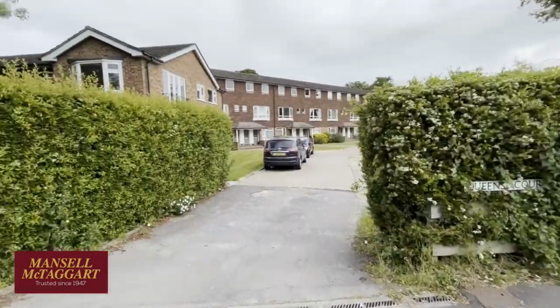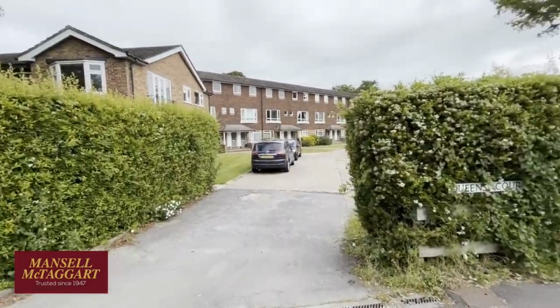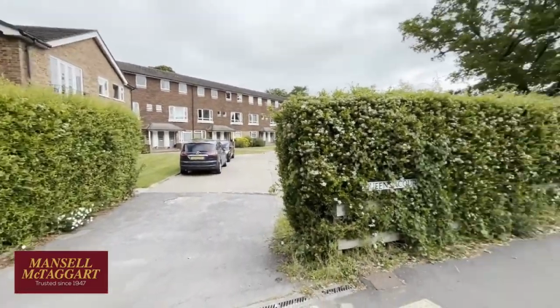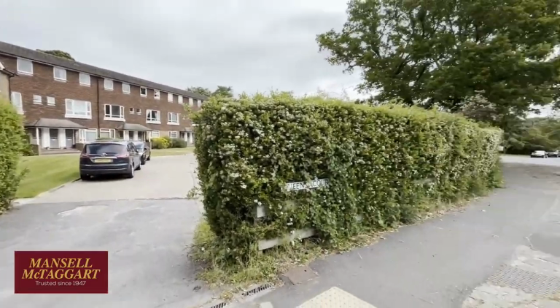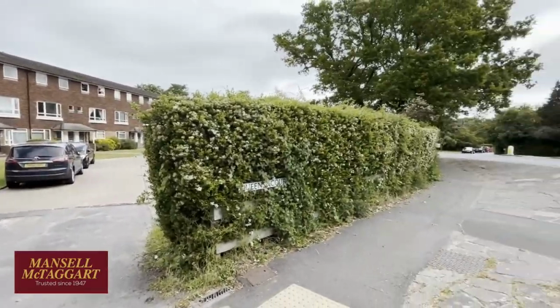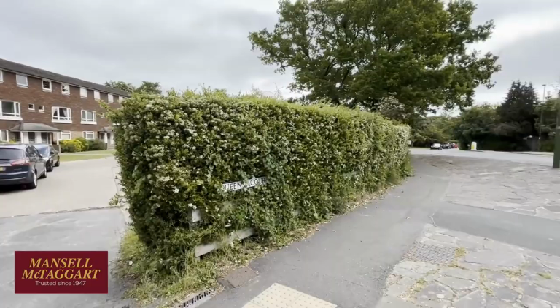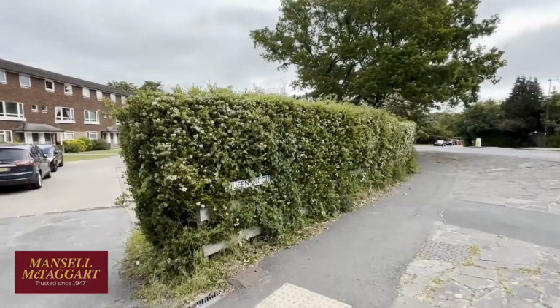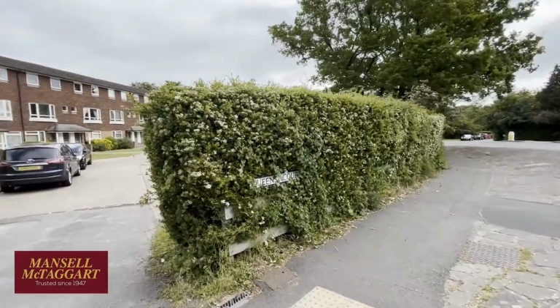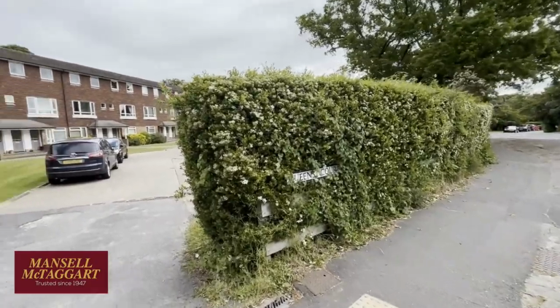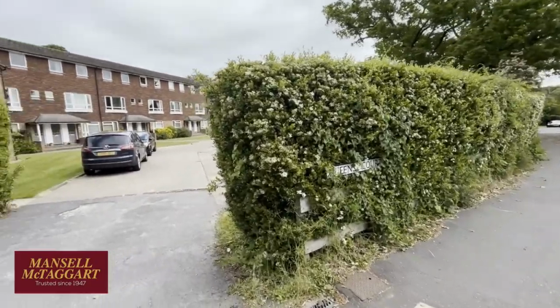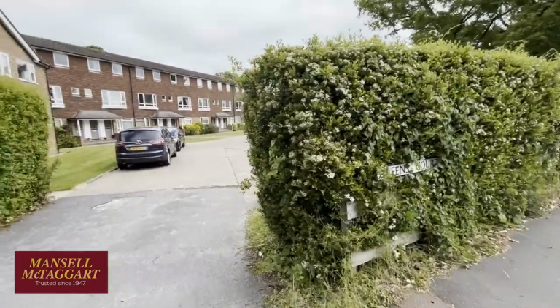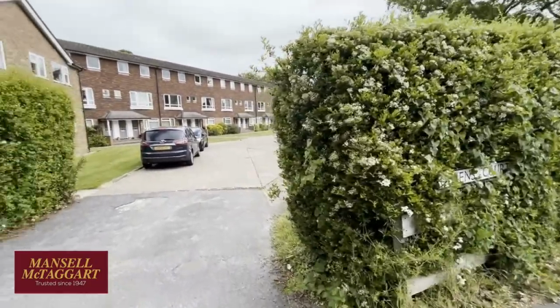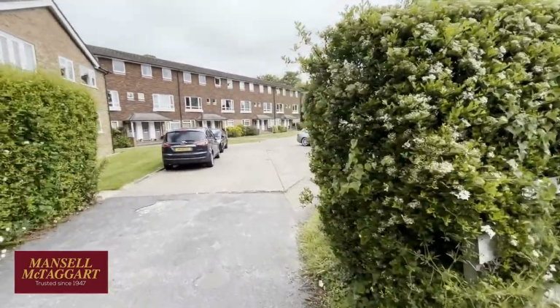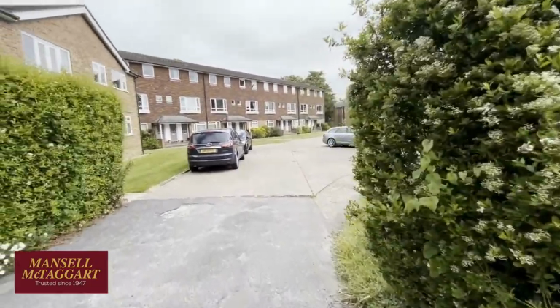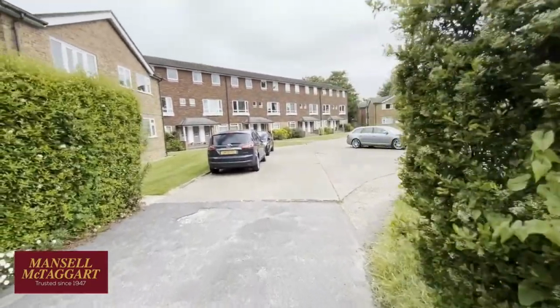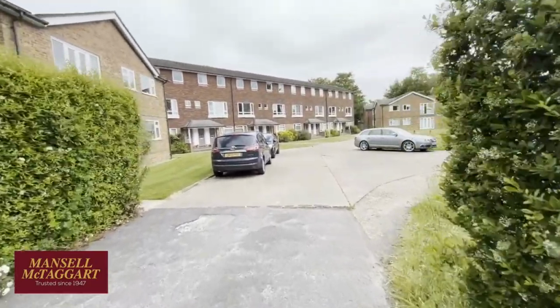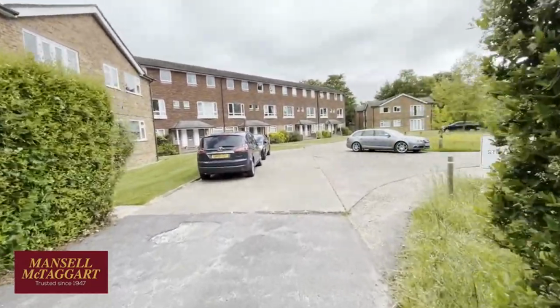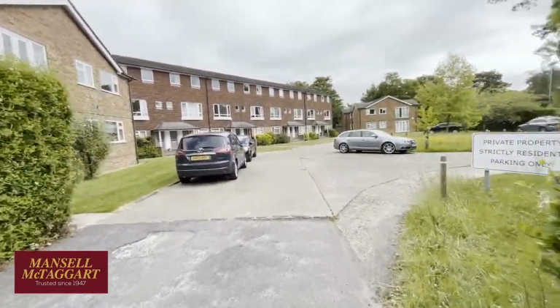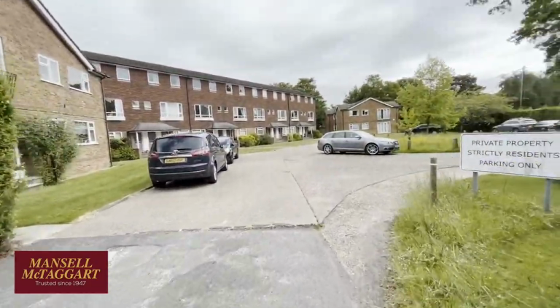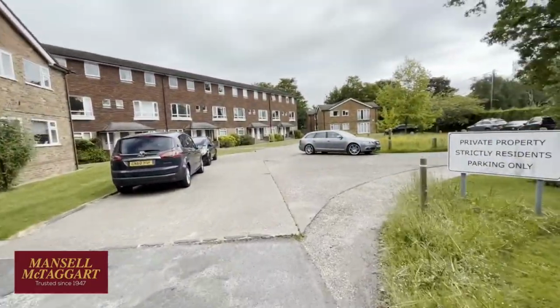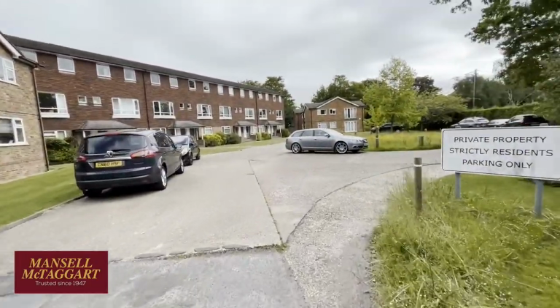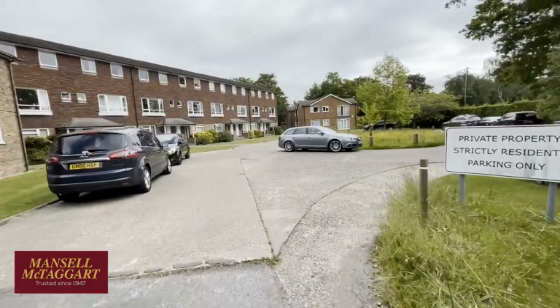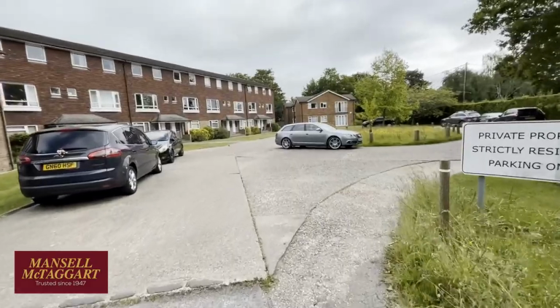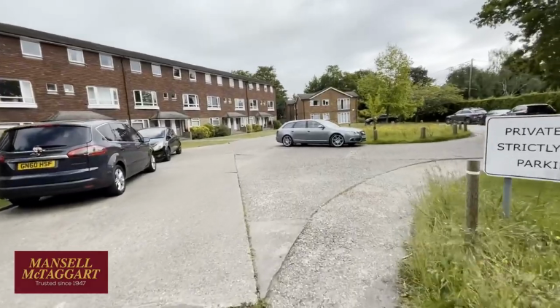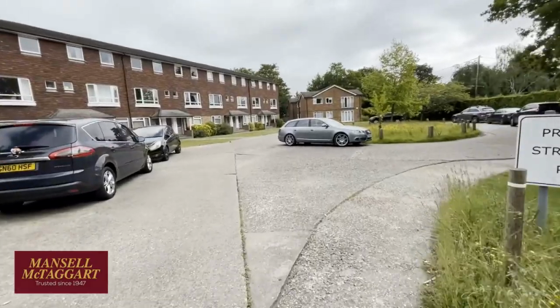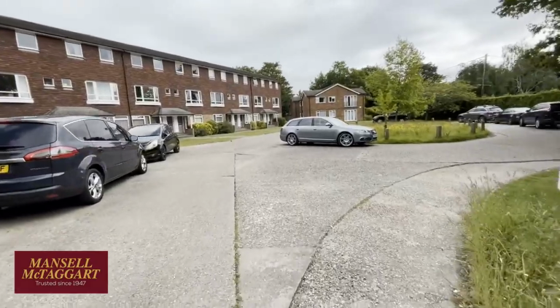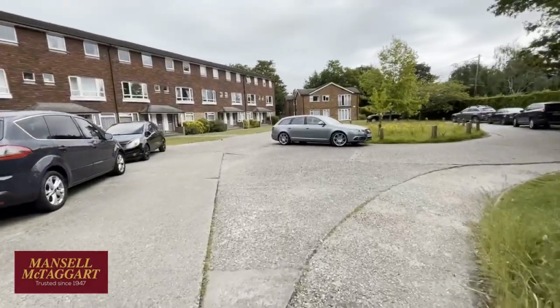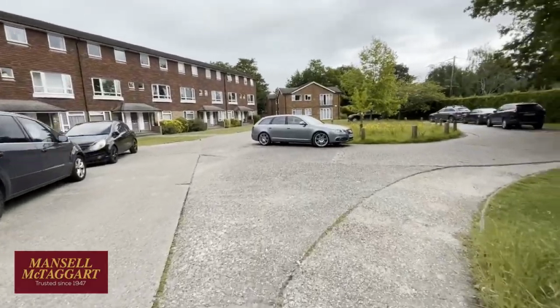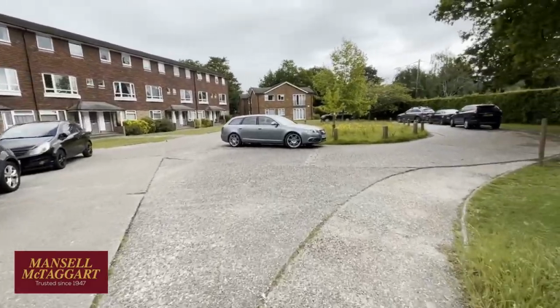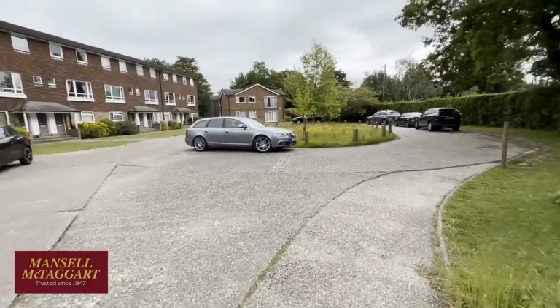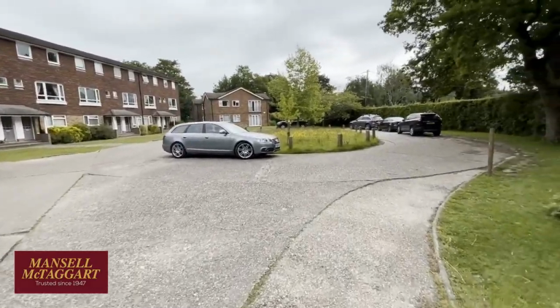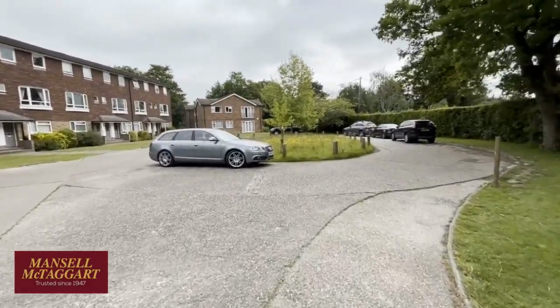If you've got children, Oak Hall Community College is literally just around the corner, and primary schools — you're within walking distance, in the catchment area for Blackthorns and Linfield Primary Schools.